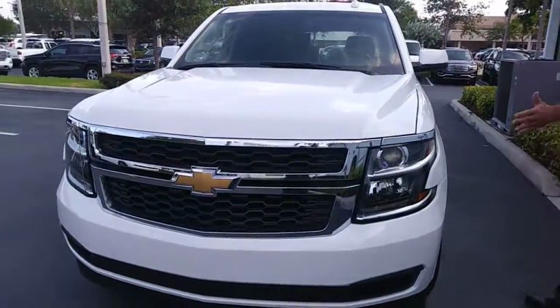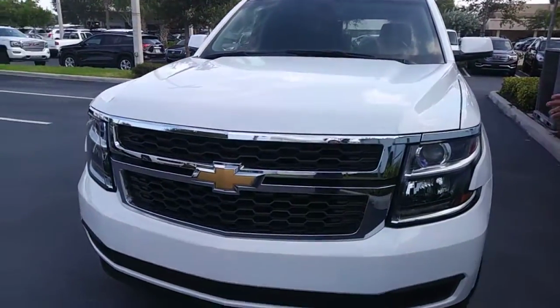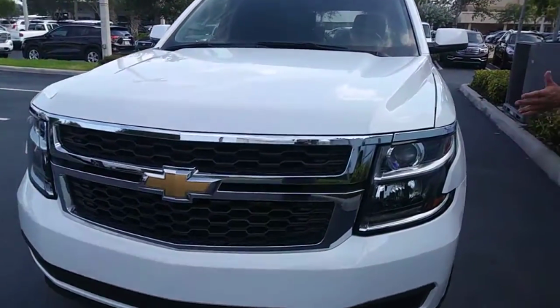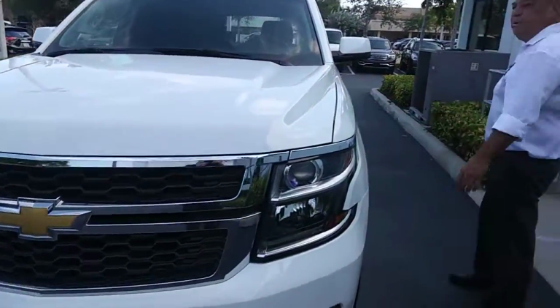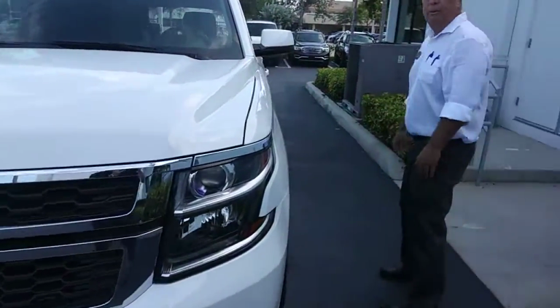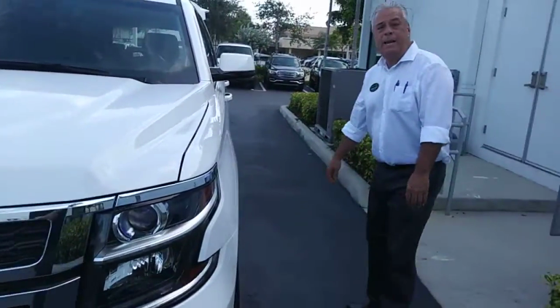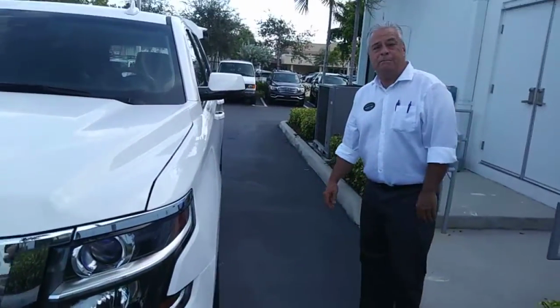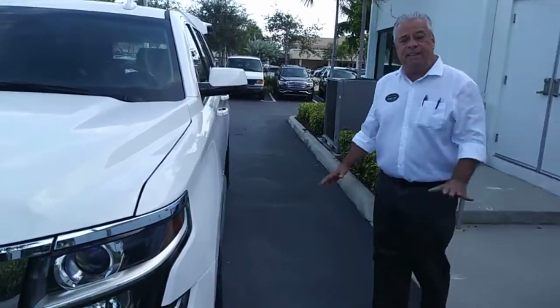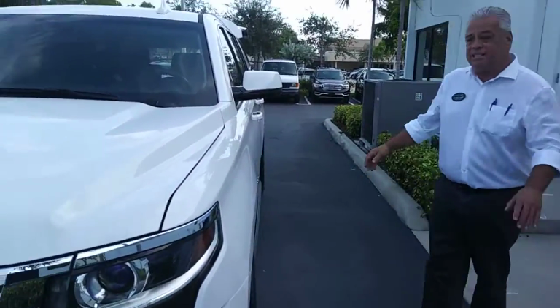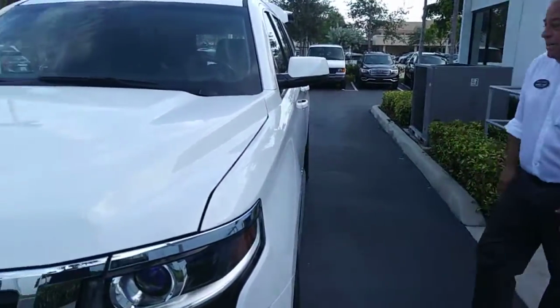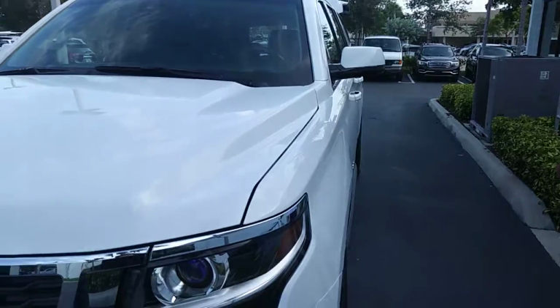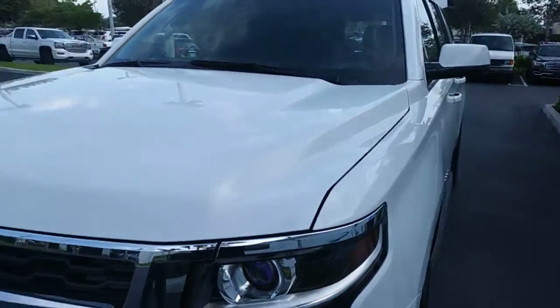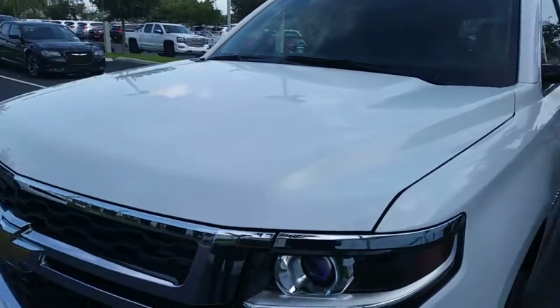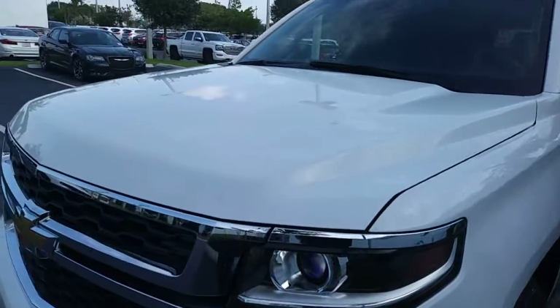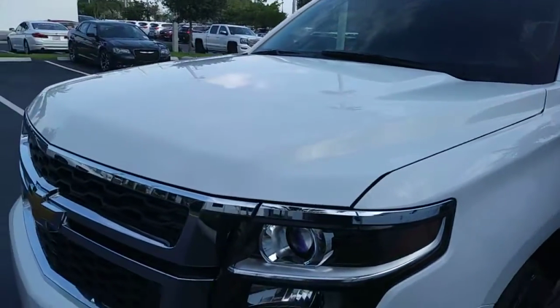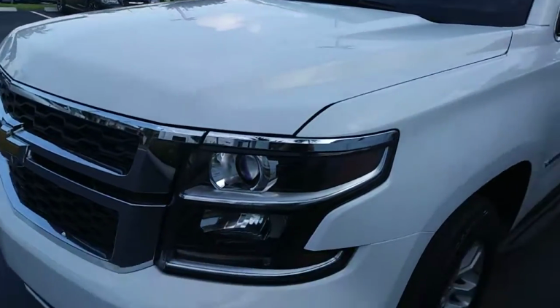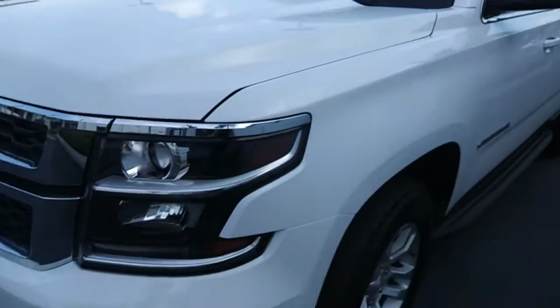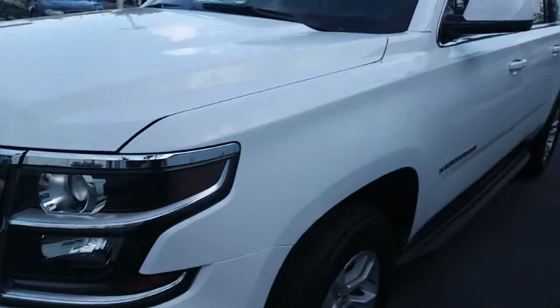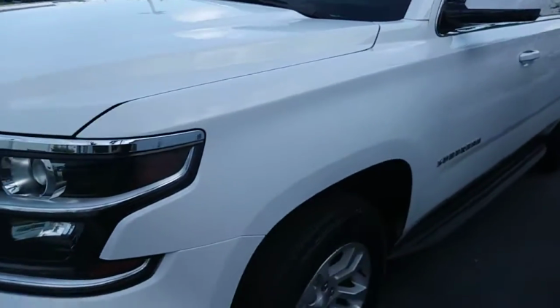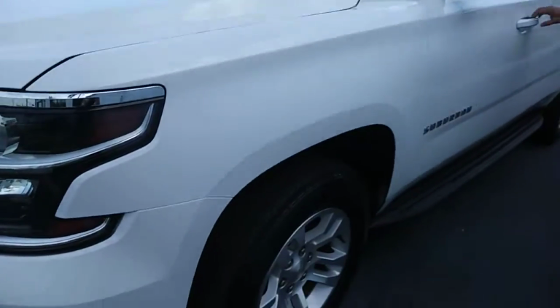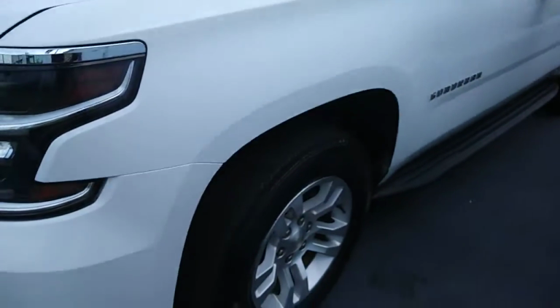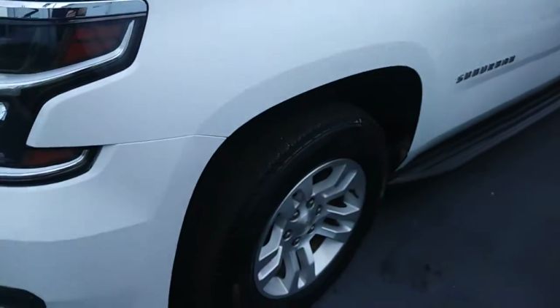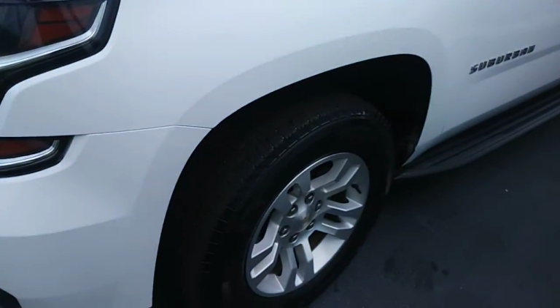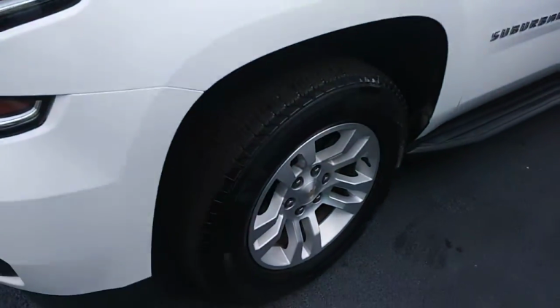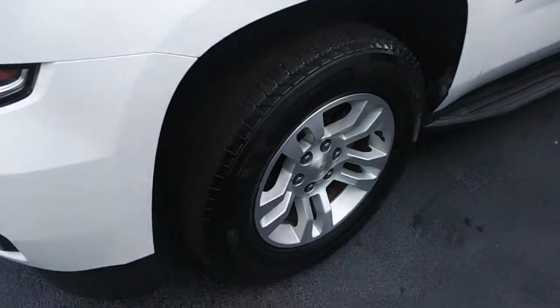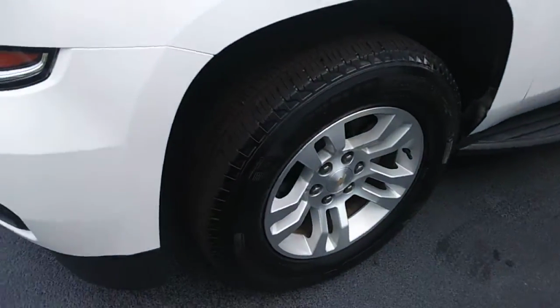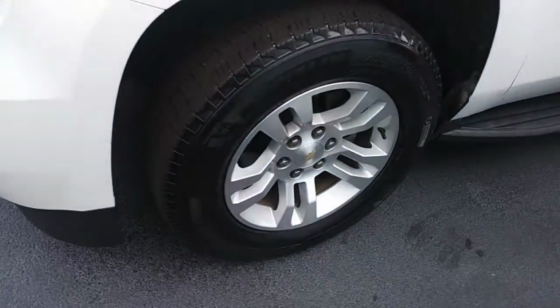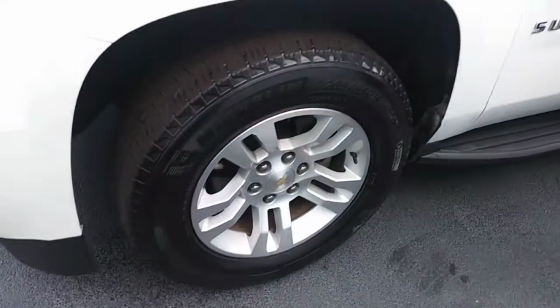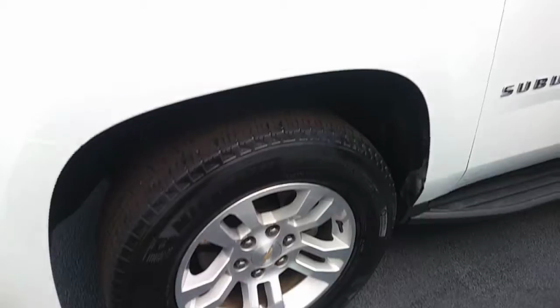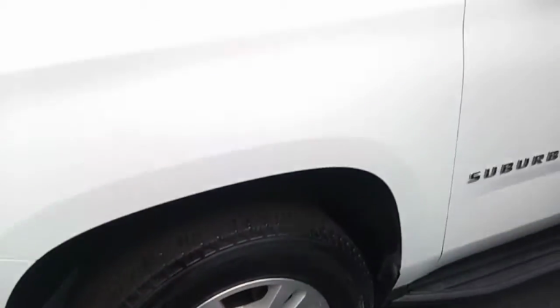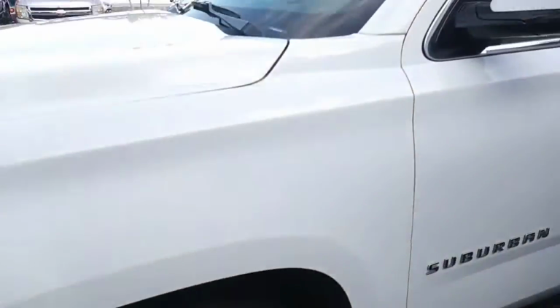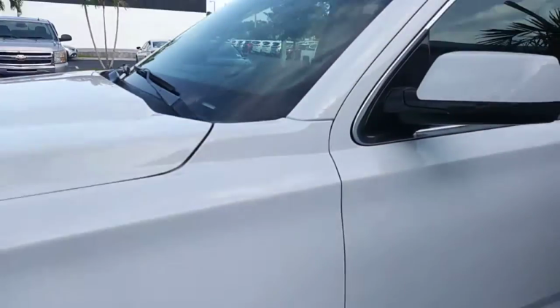Clean, beautiful white — reflects the sun in the summer. Great shape. Beautiful rims.